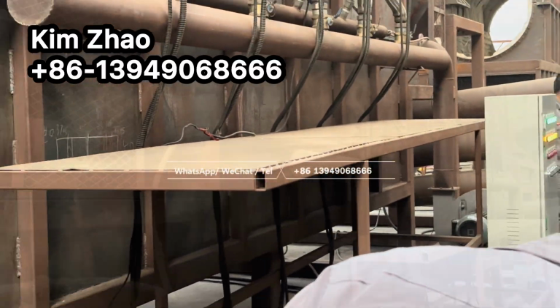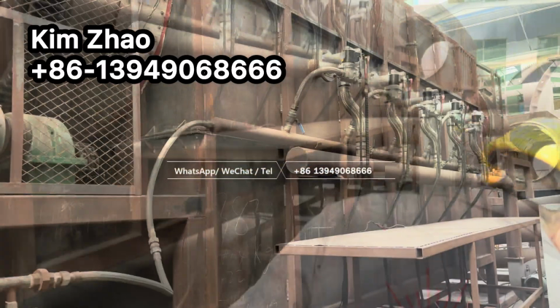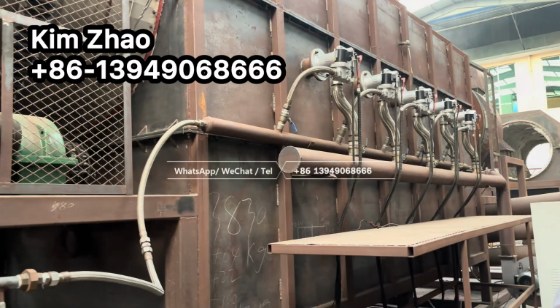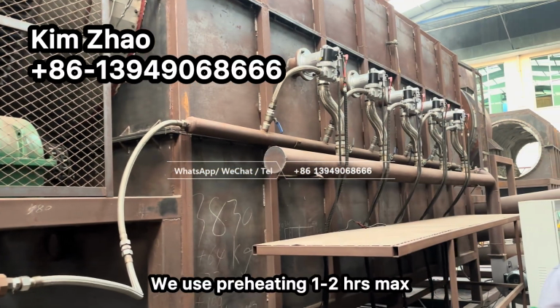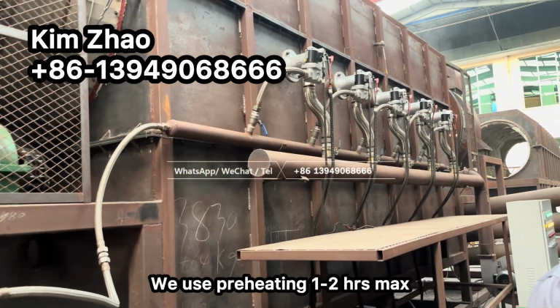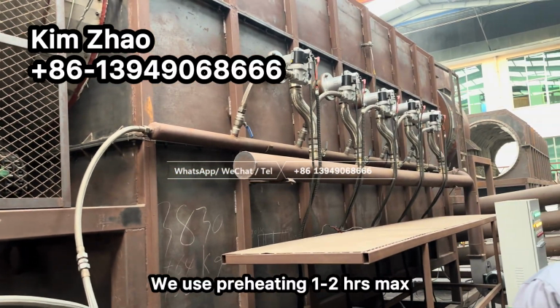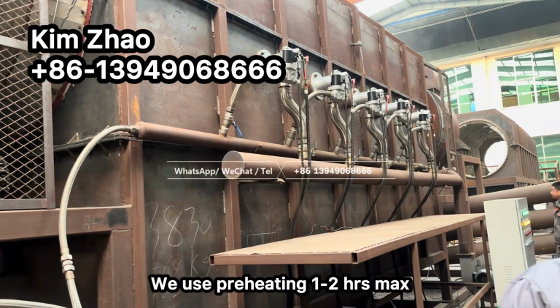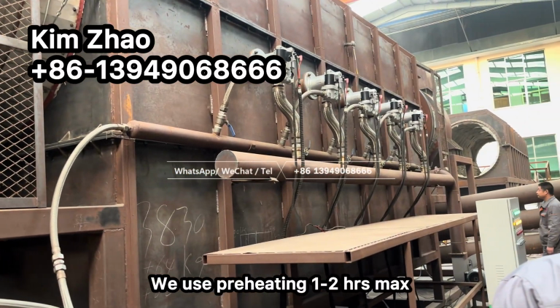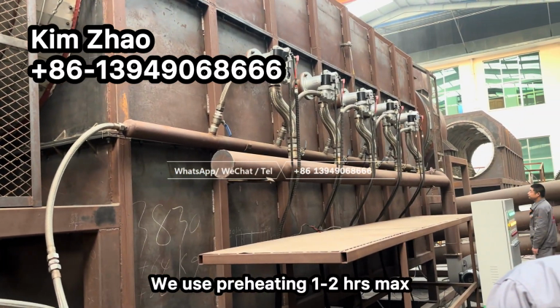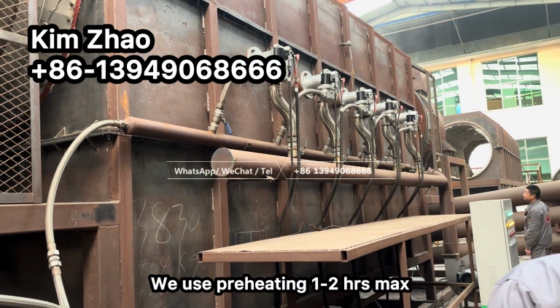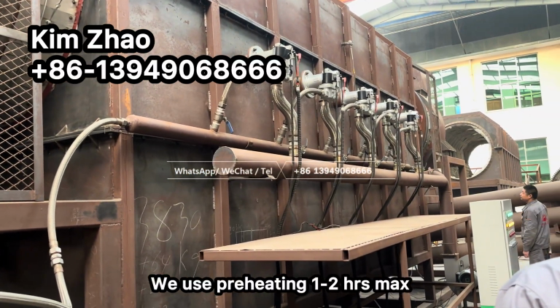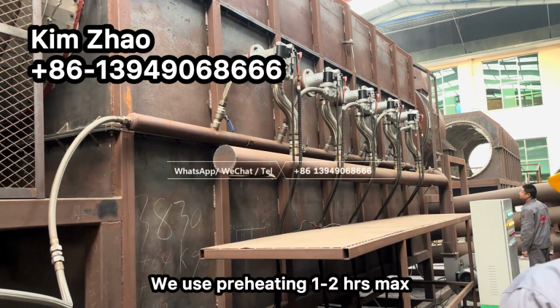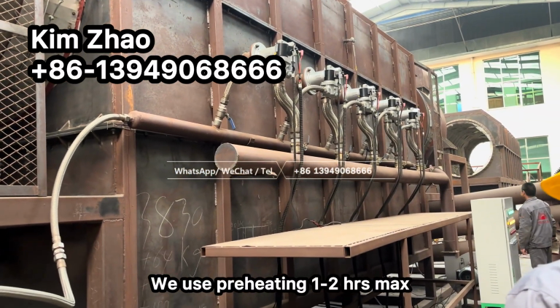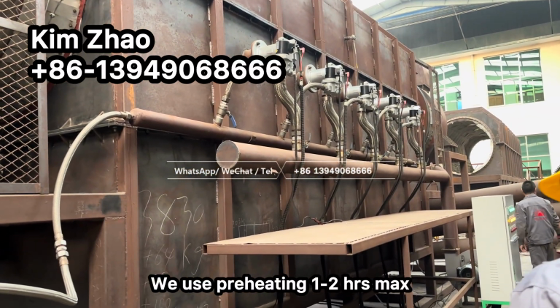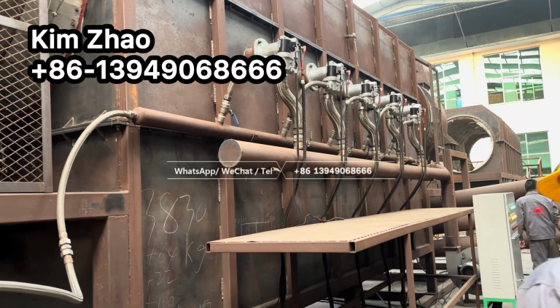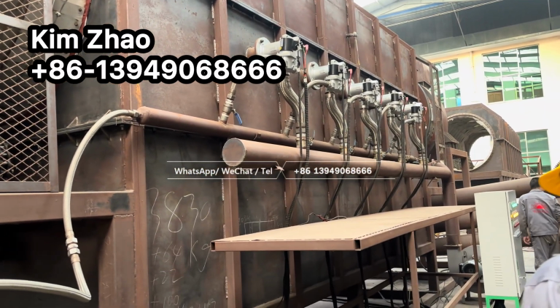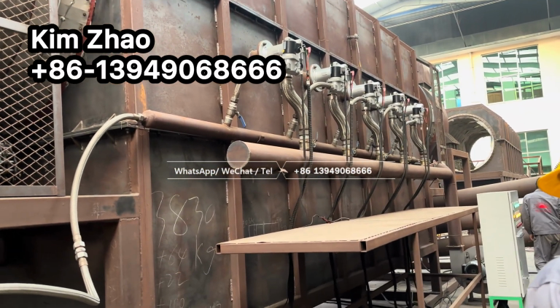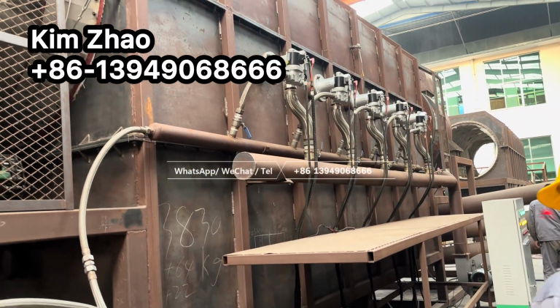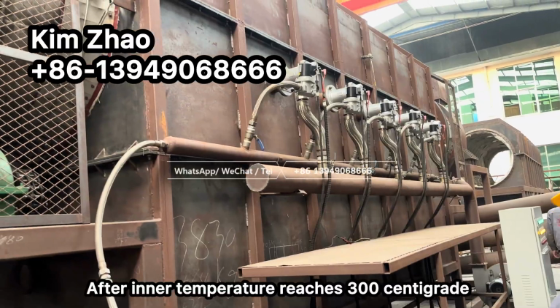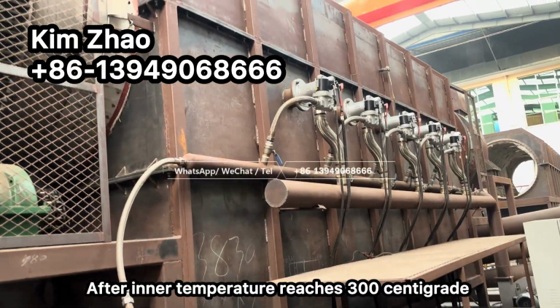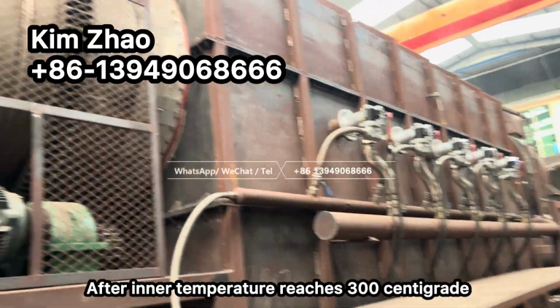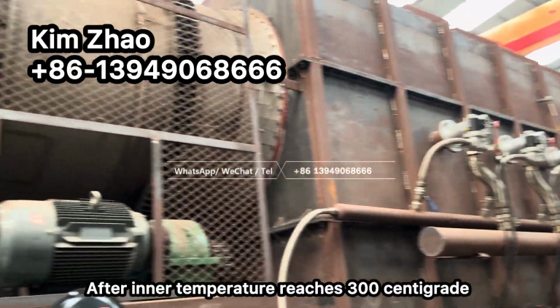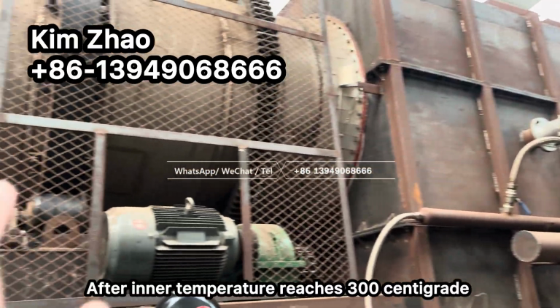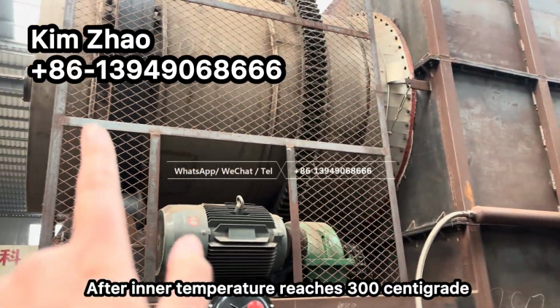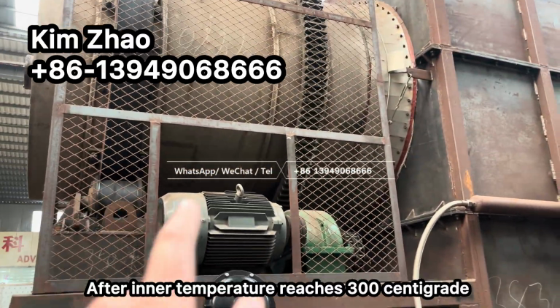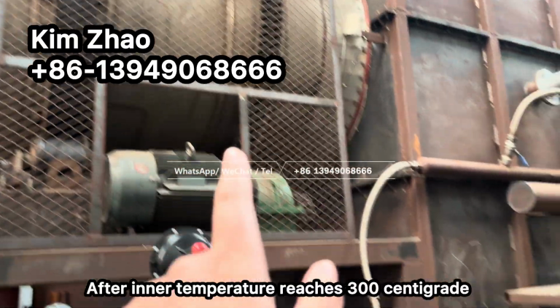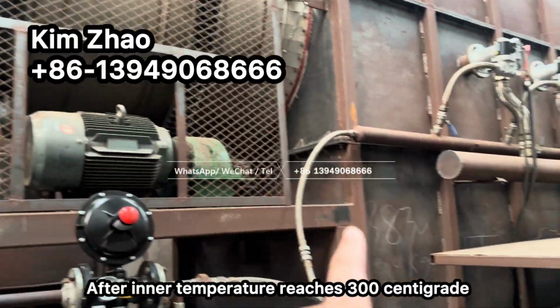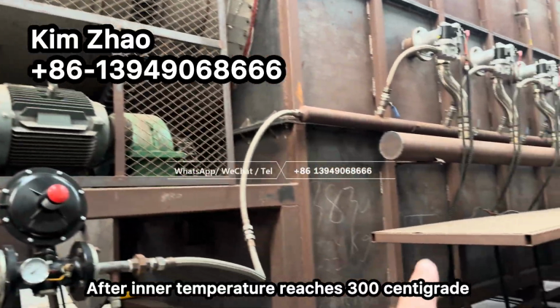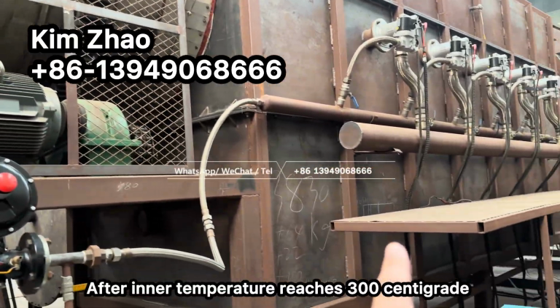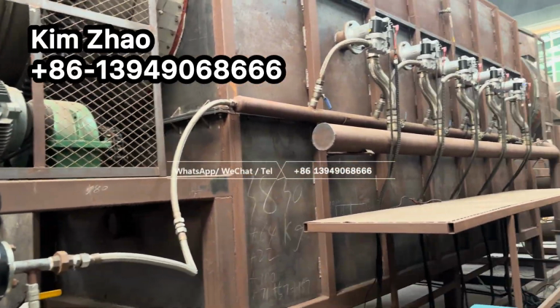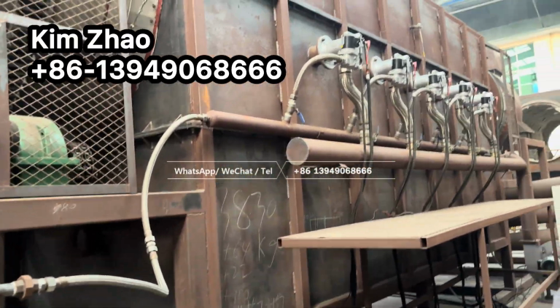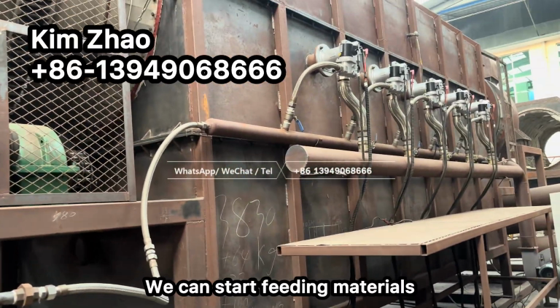The furnace is ignited by the electric igniter. We use preheating for 1 to 2 hours maximum until the inner temperature reaches 300 degrees centigrade.